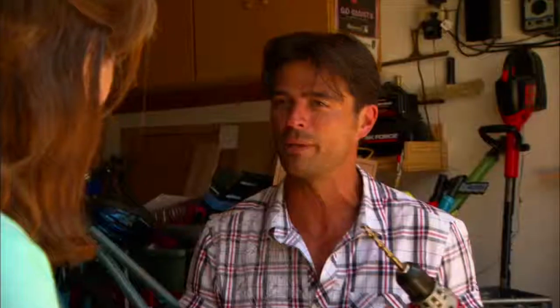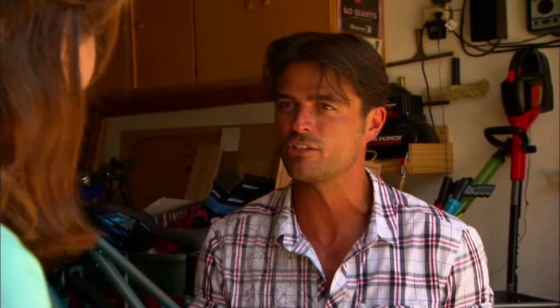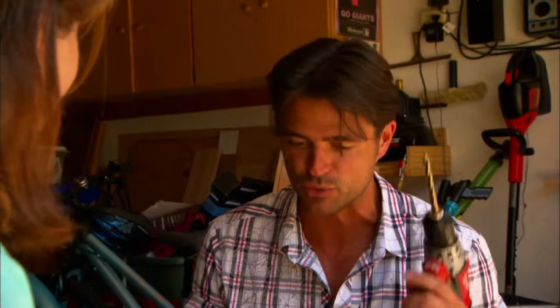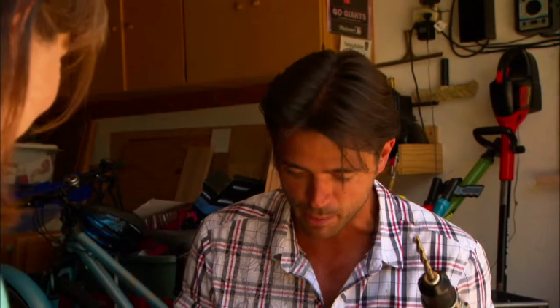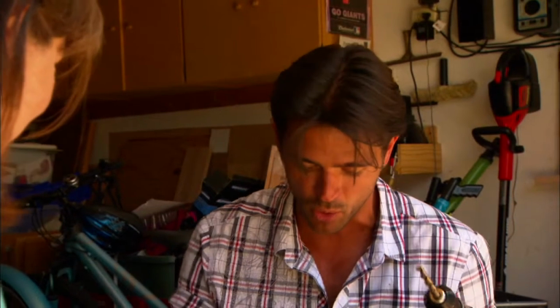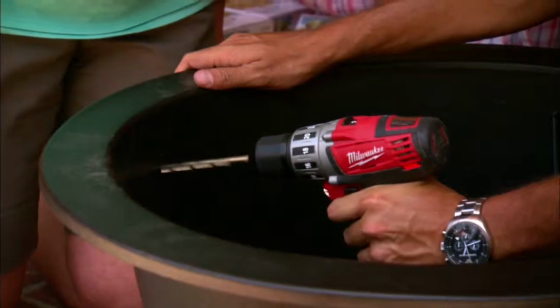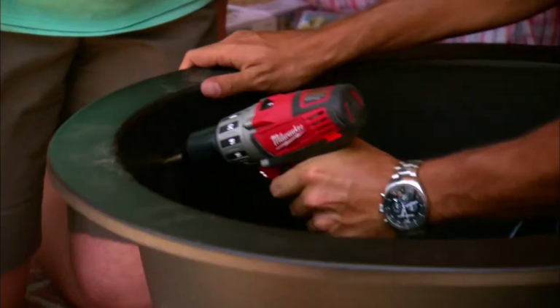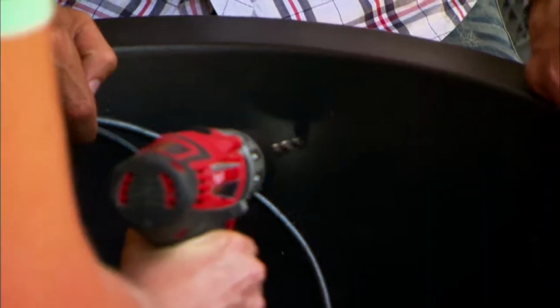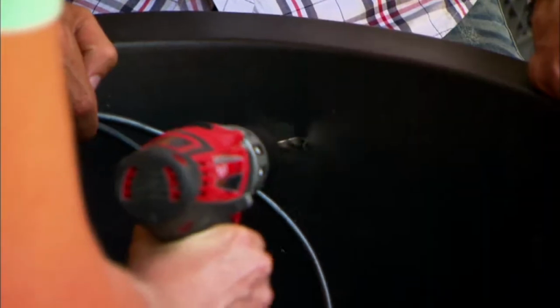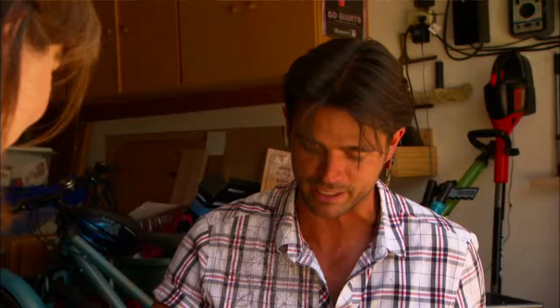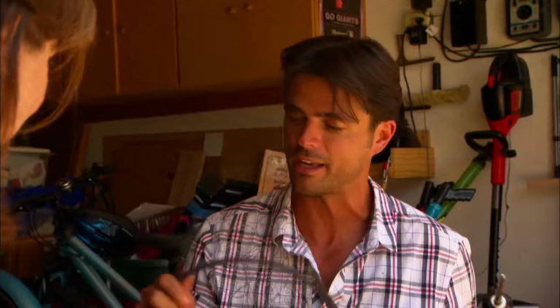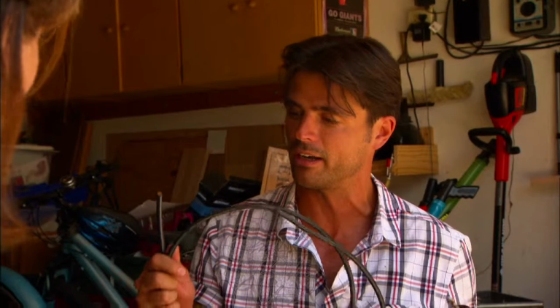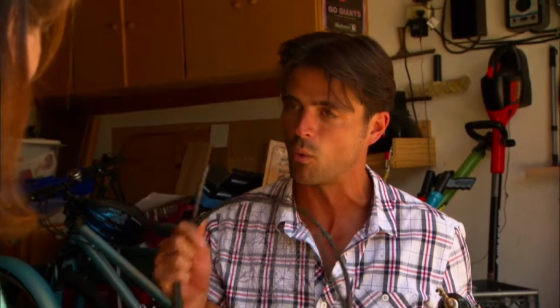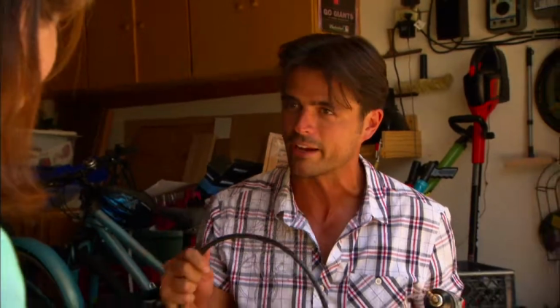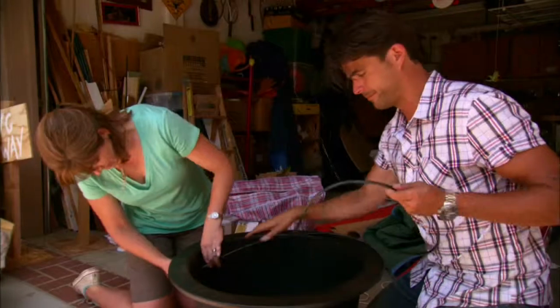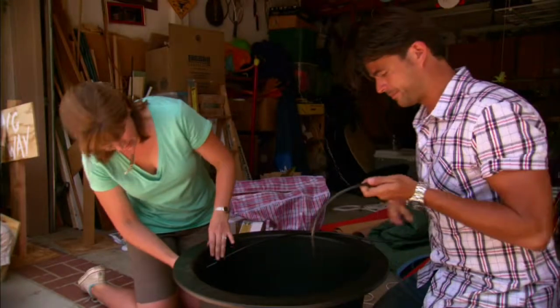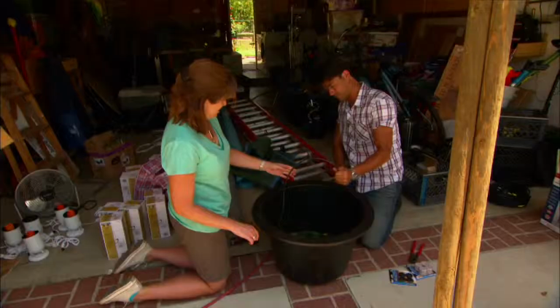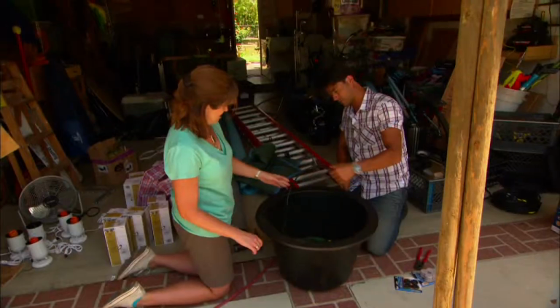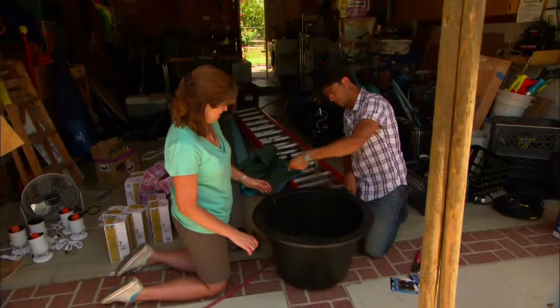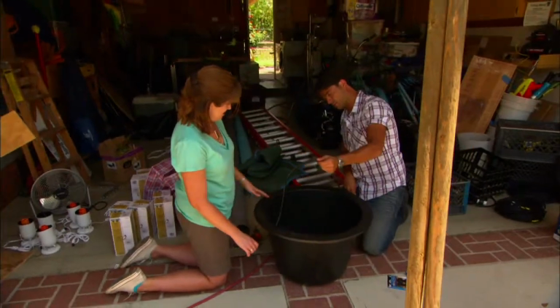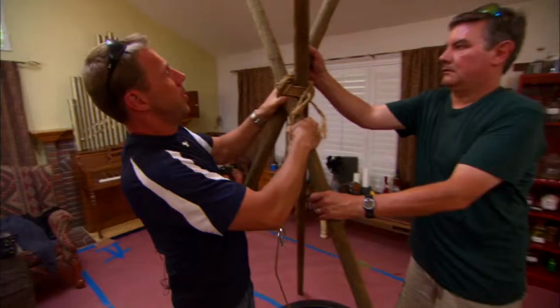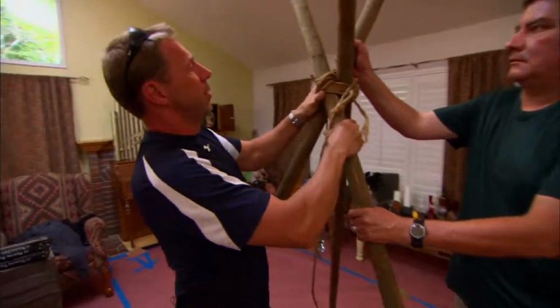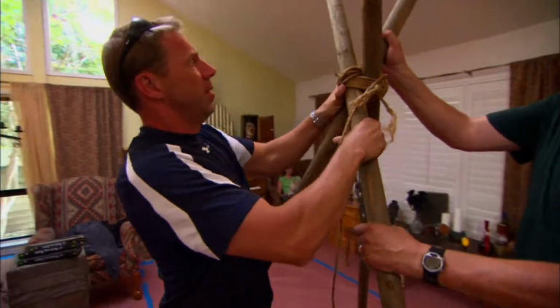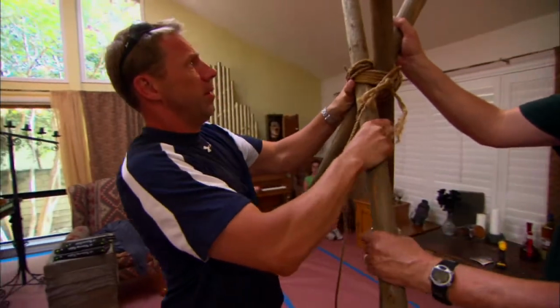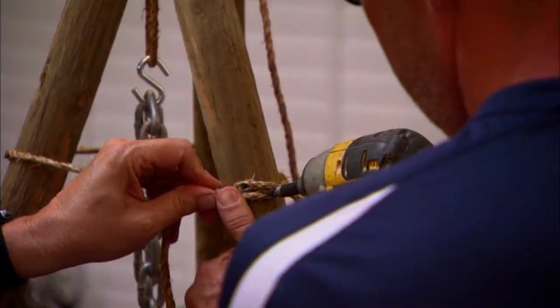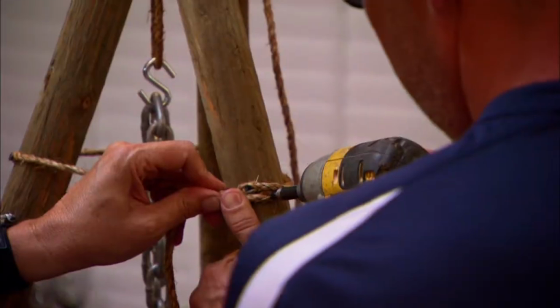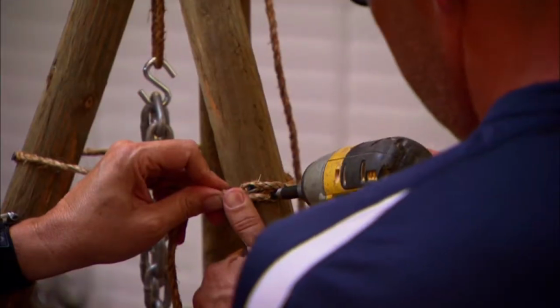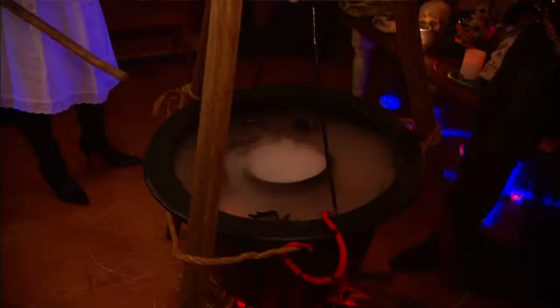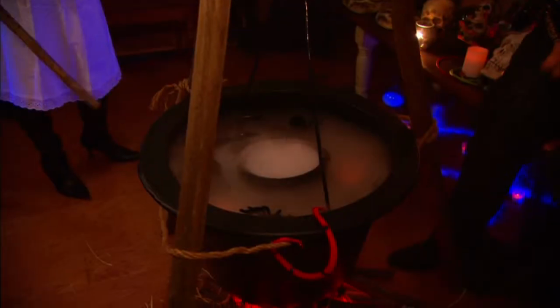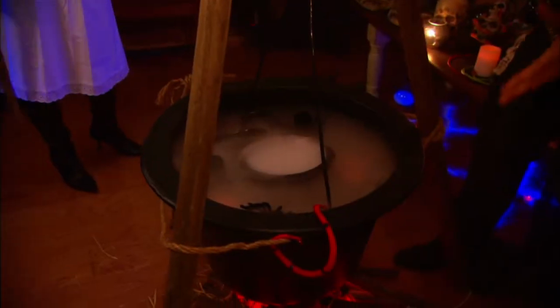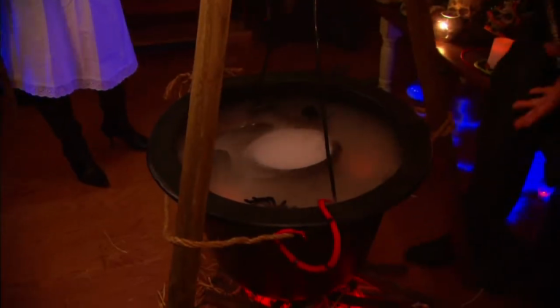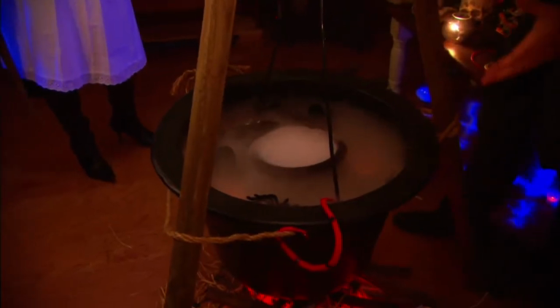All we need to do is drill a couple holes. And I got a wire that's going to become the handle of our cauldron. How far apart do we want these? Gosh, it looks so authentic.